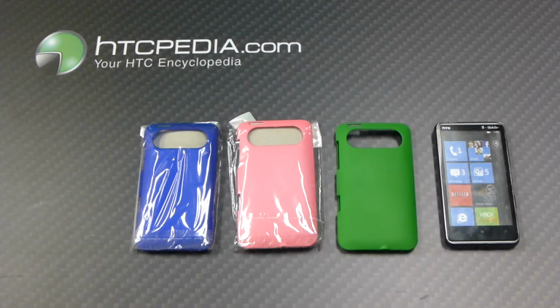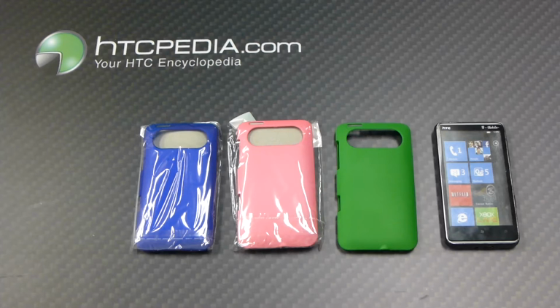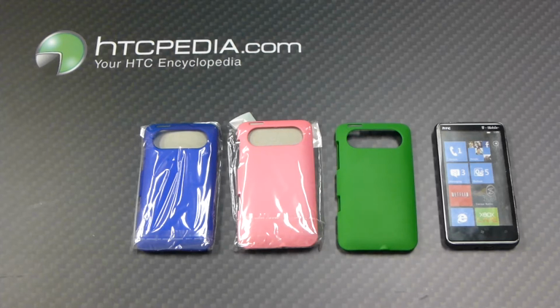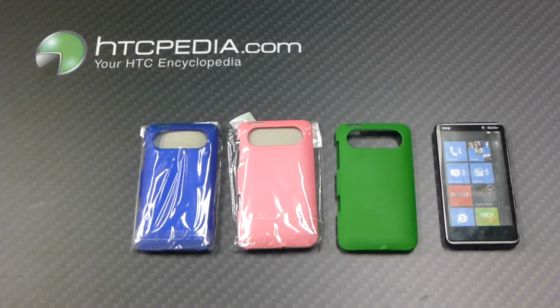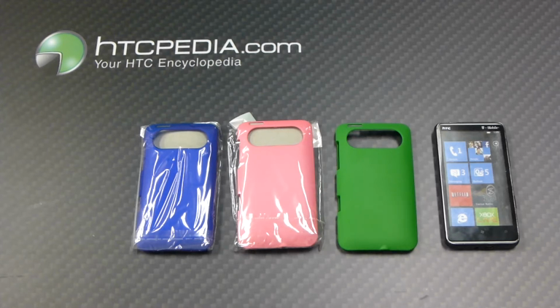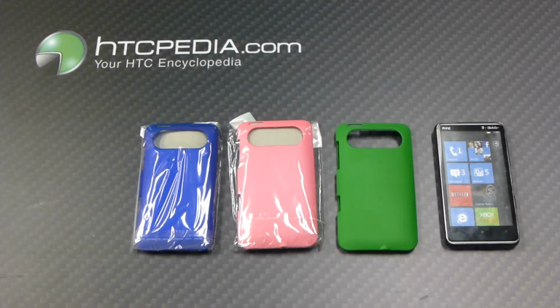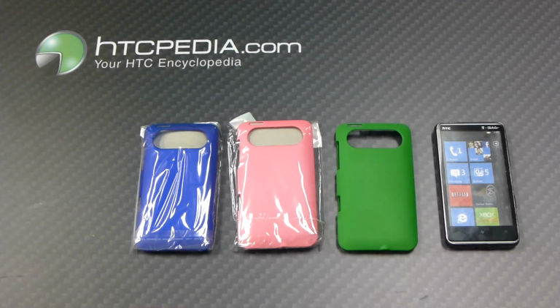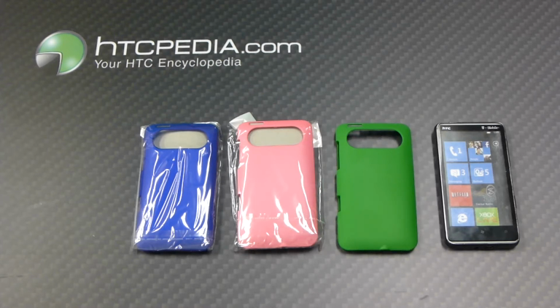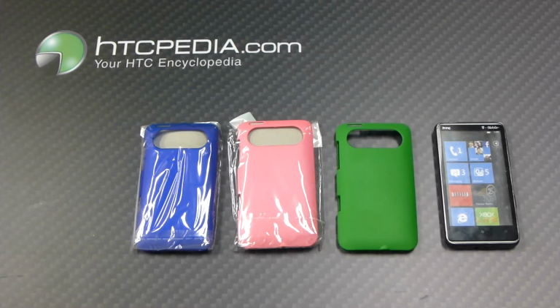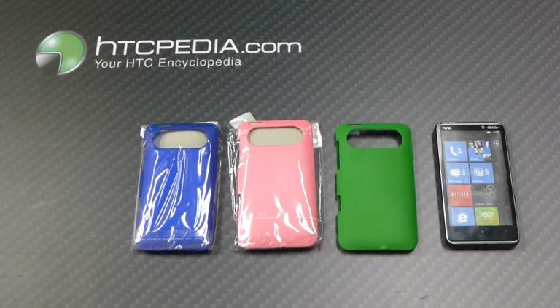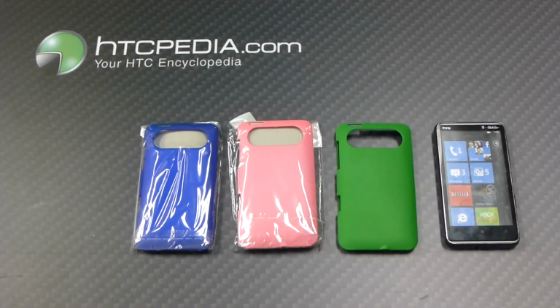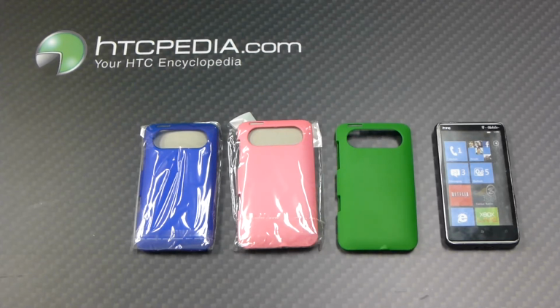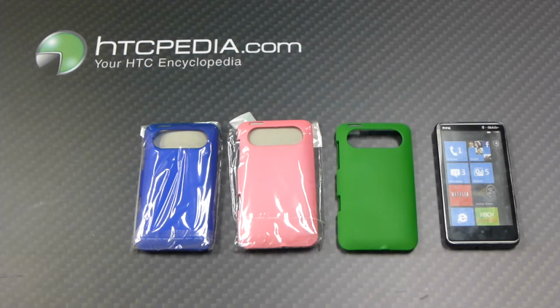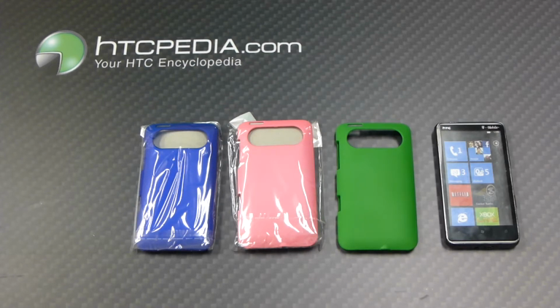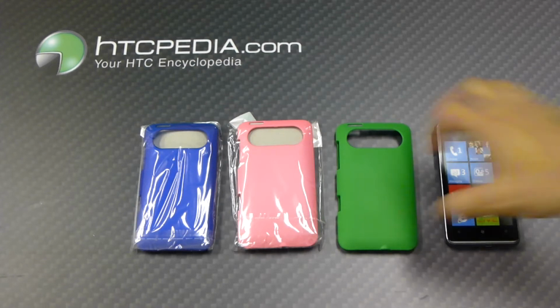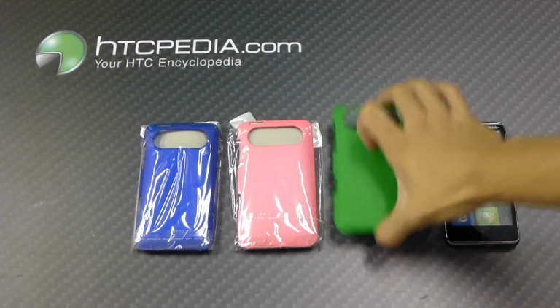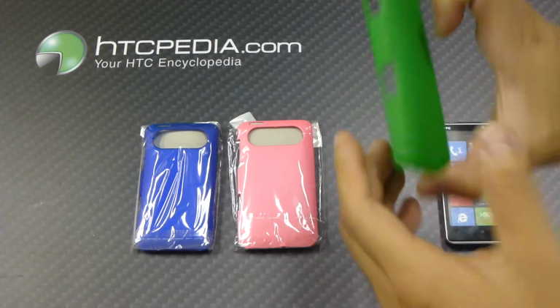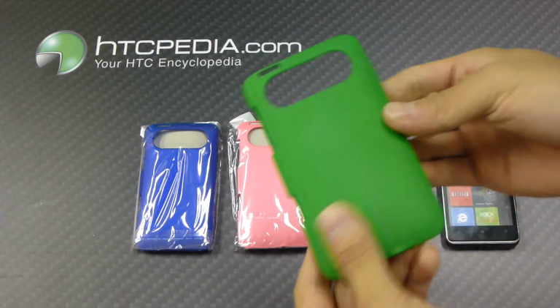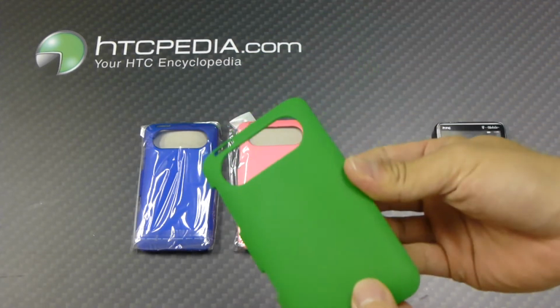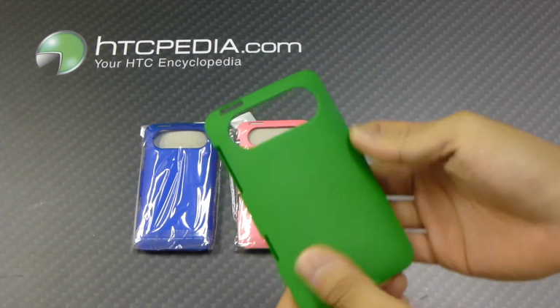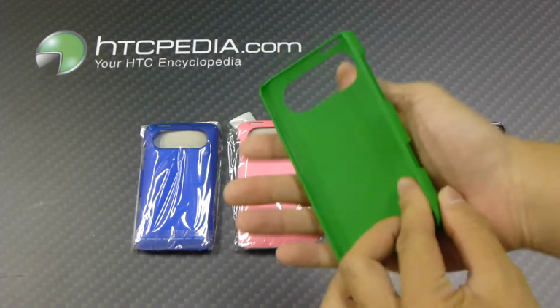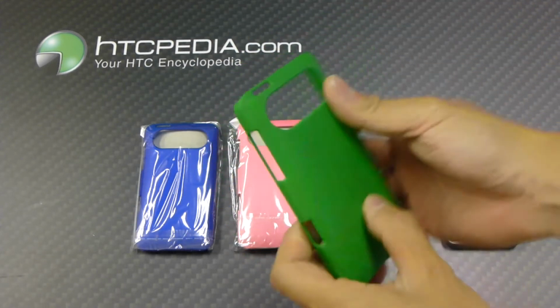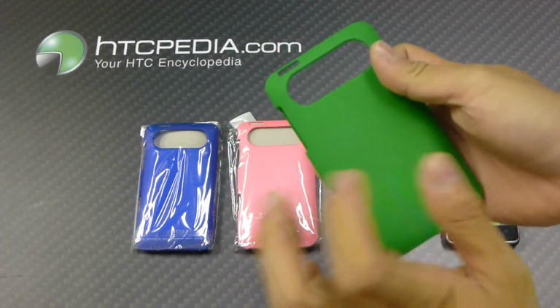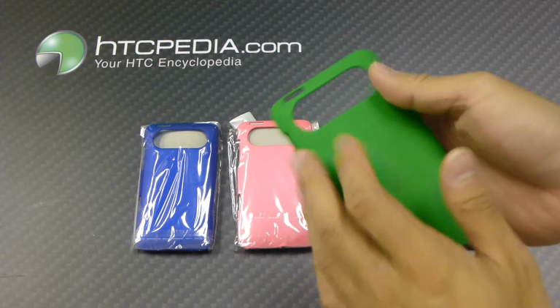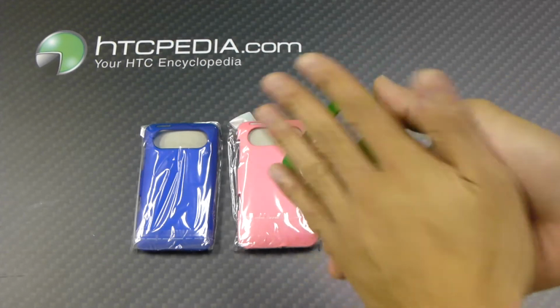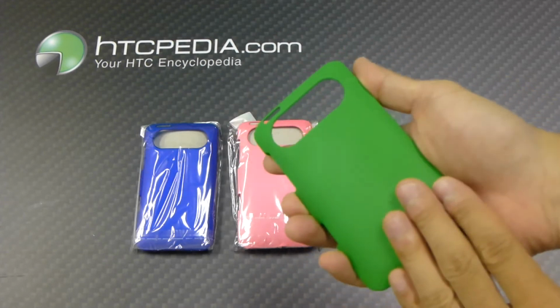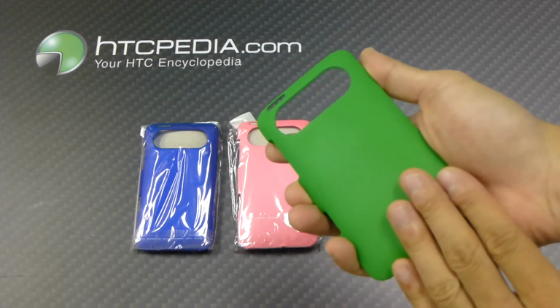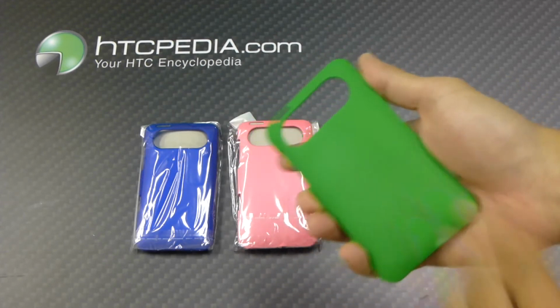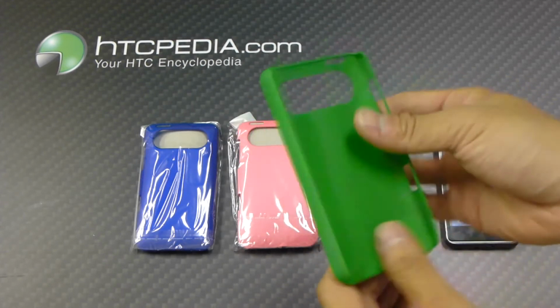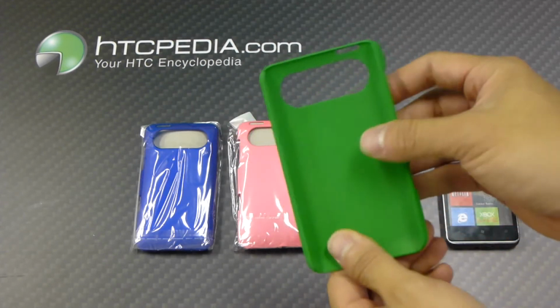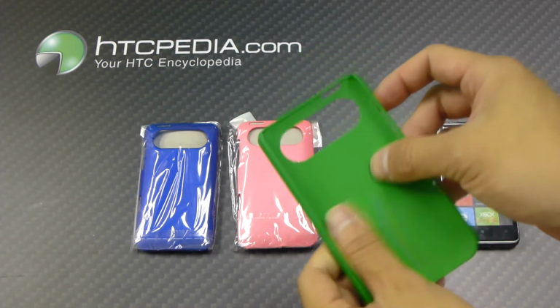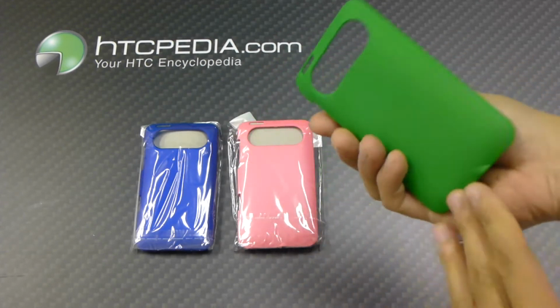This is Tim from HTCpedia with this rubberized snap-on back cover case for the HTC HD7. Here's the case itself, made from plastic, has a nice soft-touch rubber finish, very smooth.